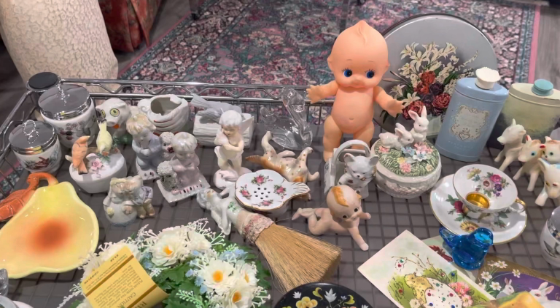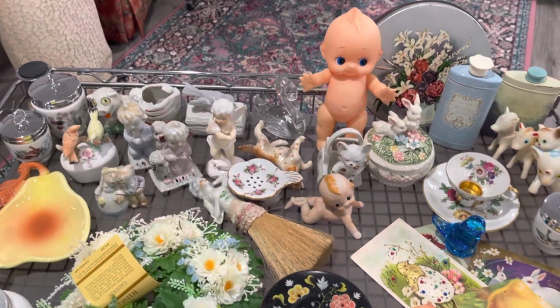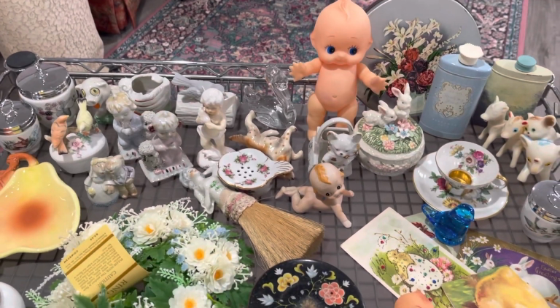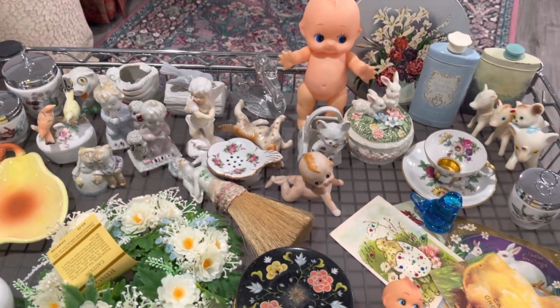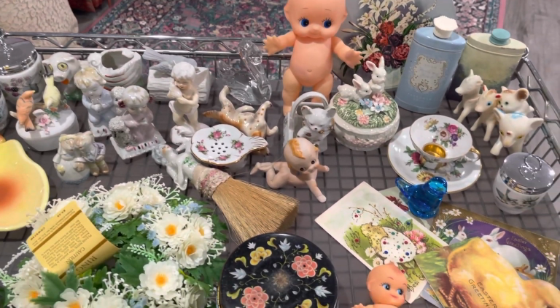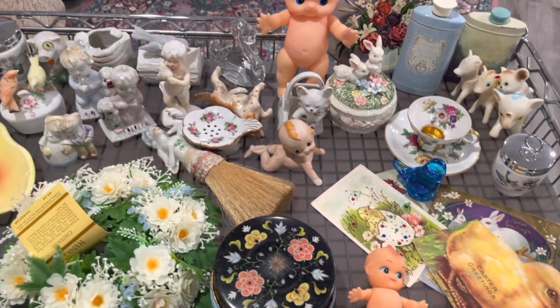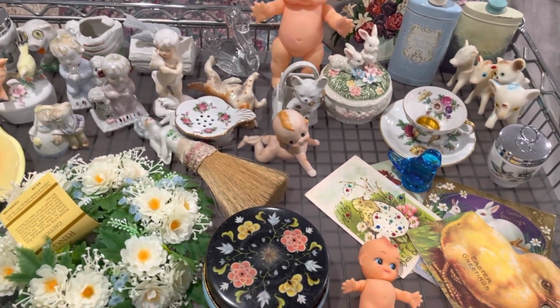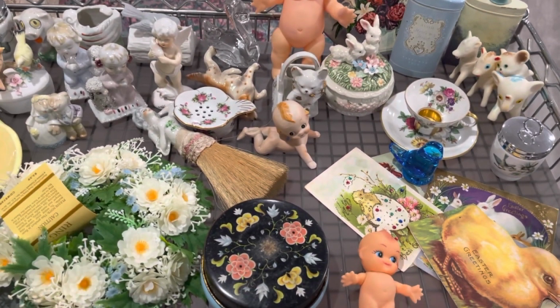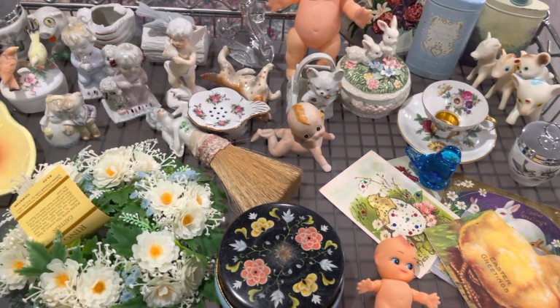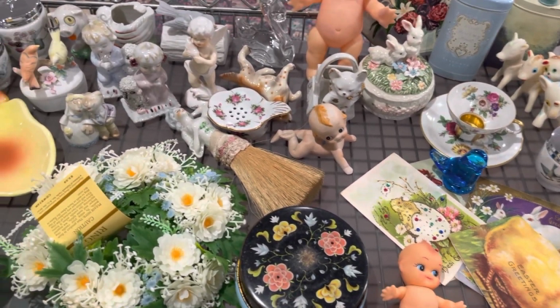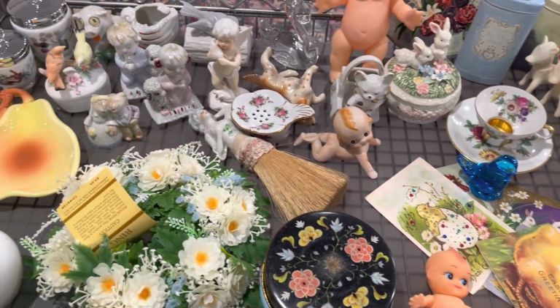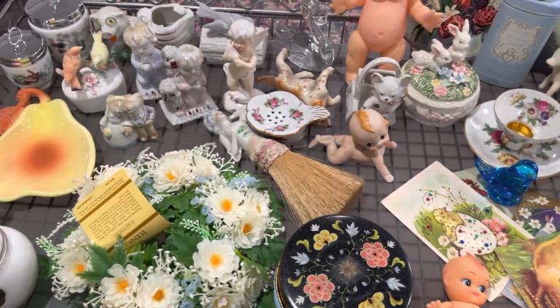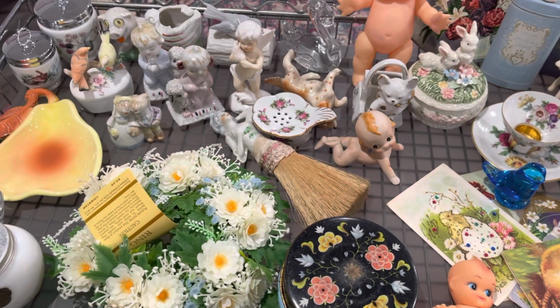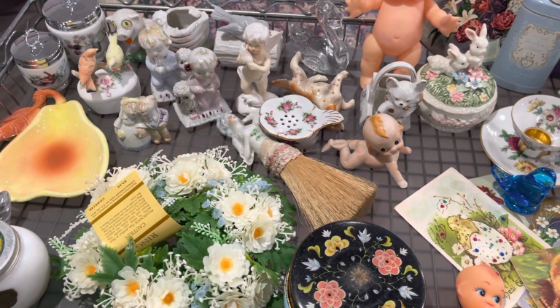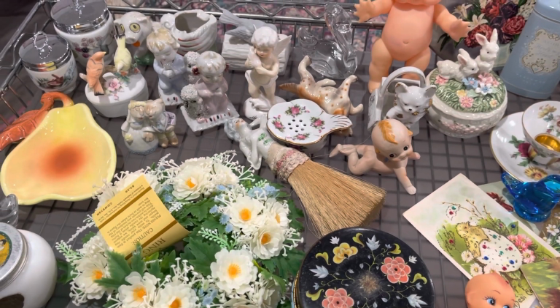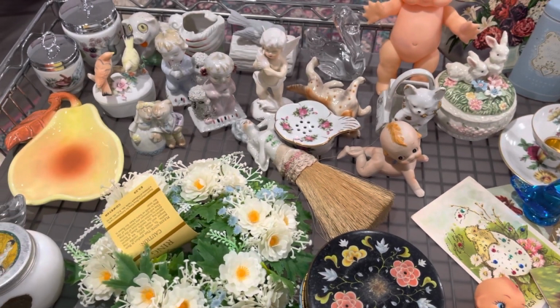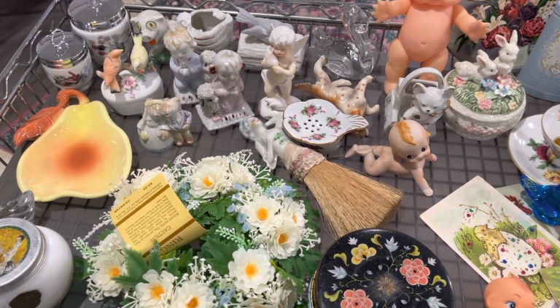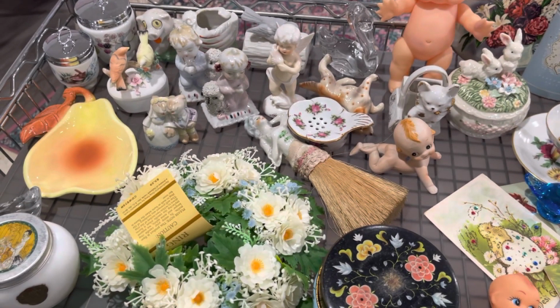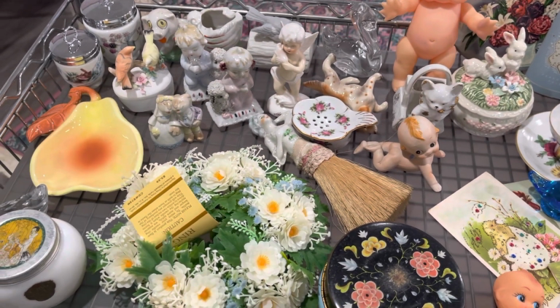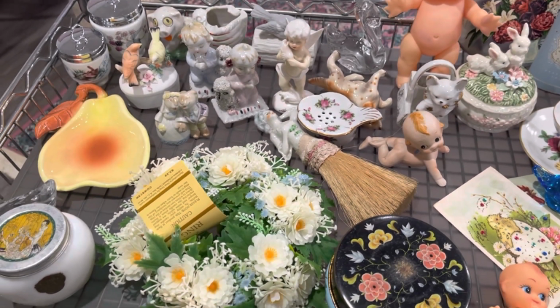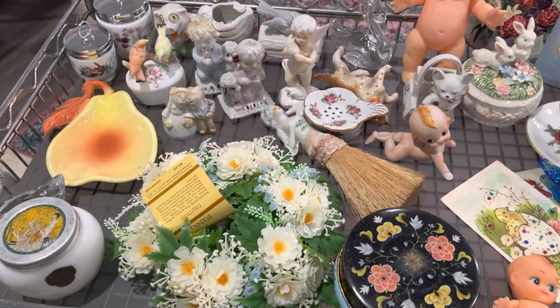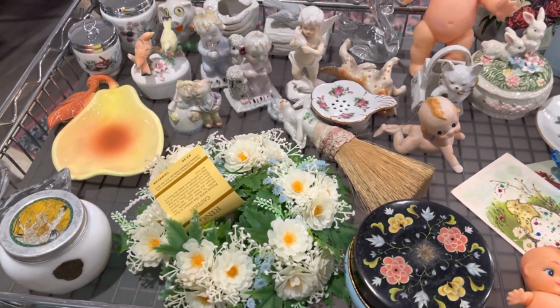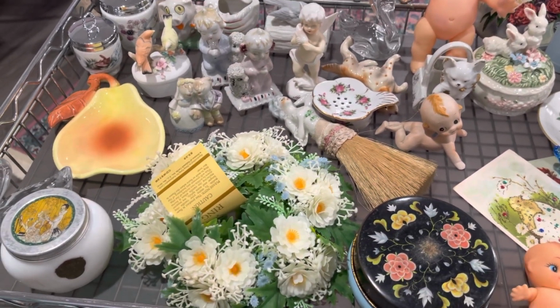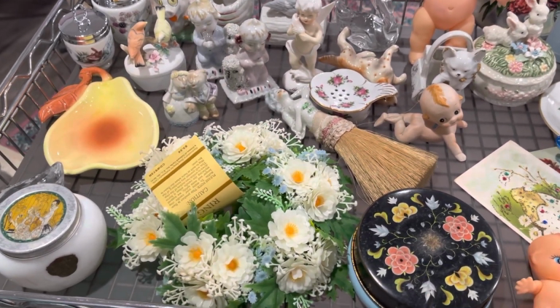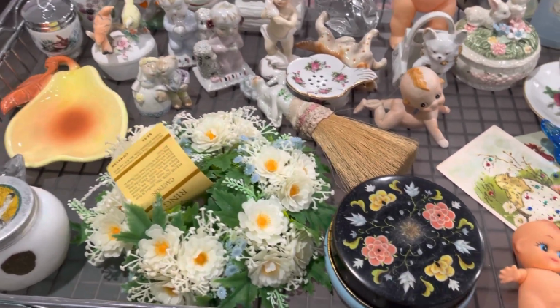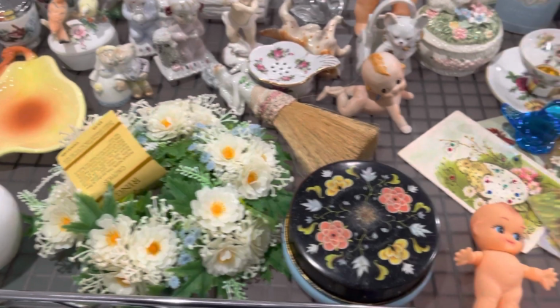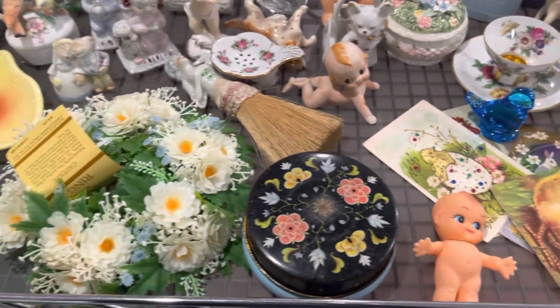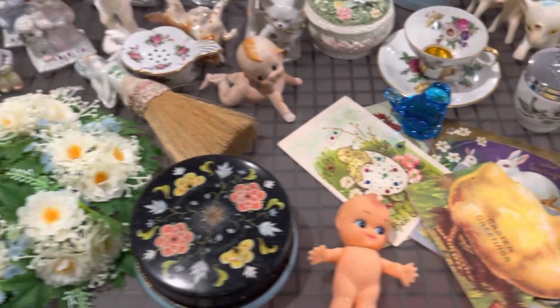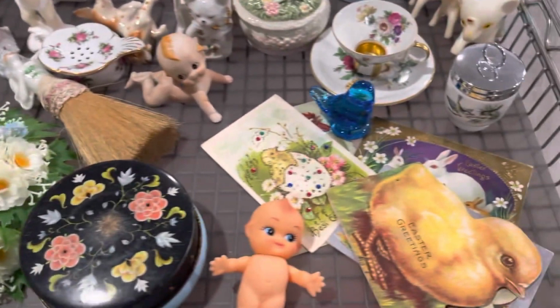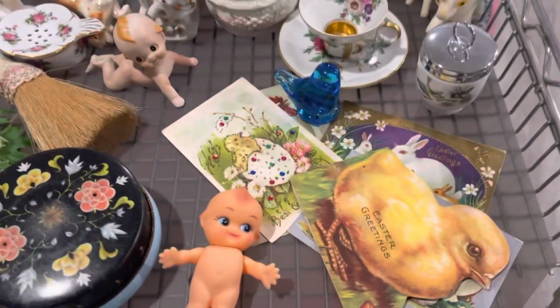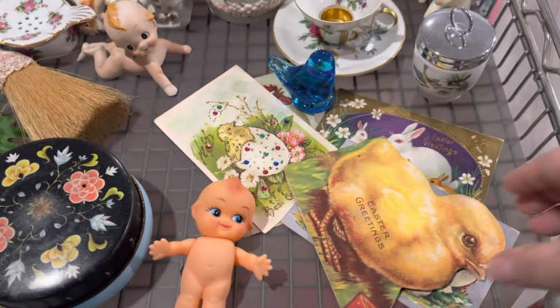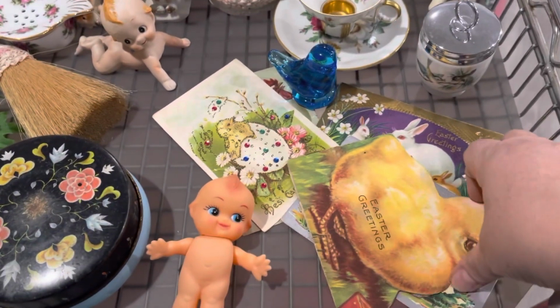Hi guys, it's Sam with the Pink Elephant Parlor, and these are the items that here in about 30 minutes we will have a sale. These are some of the items that will be available — just a quick little glance over for you.